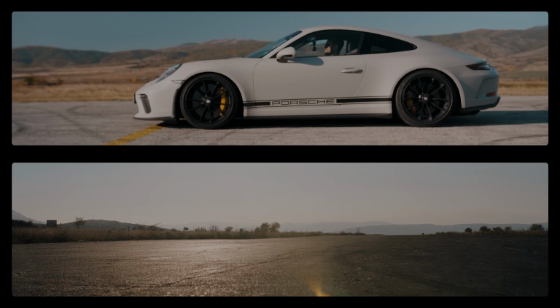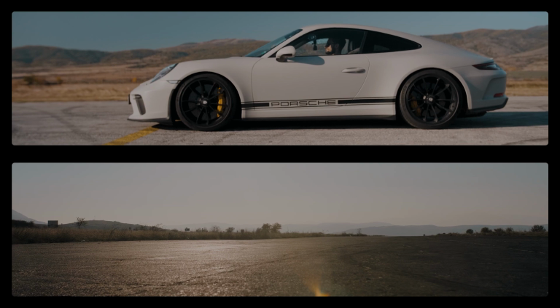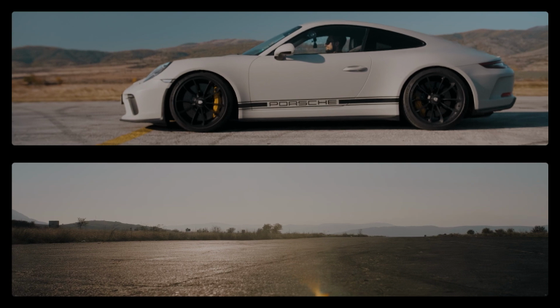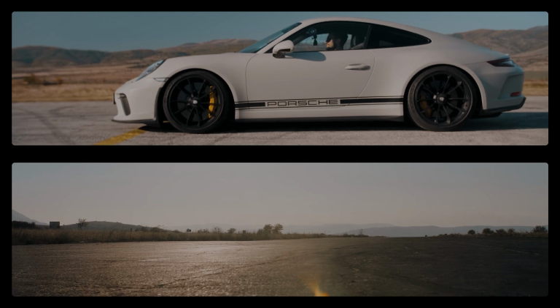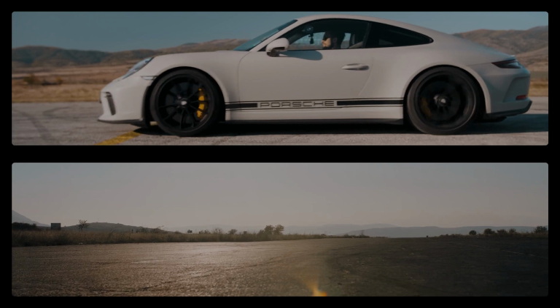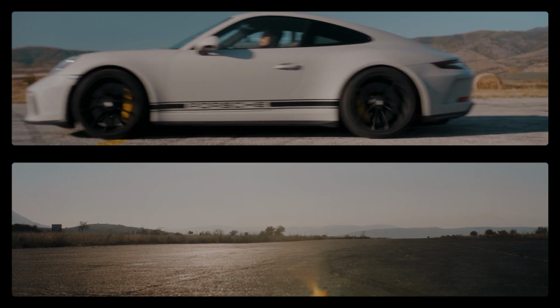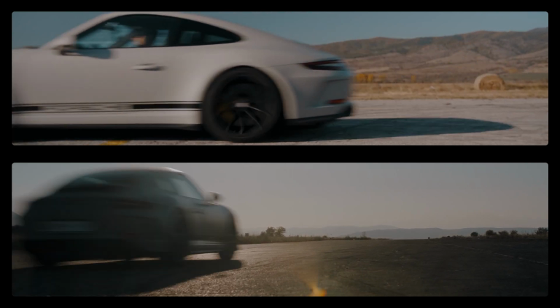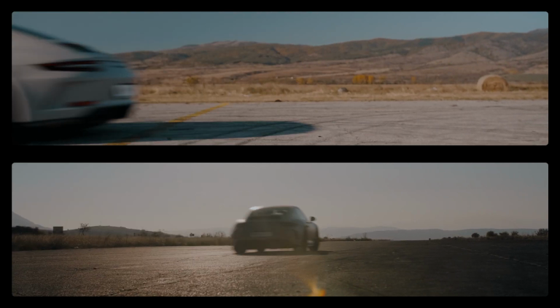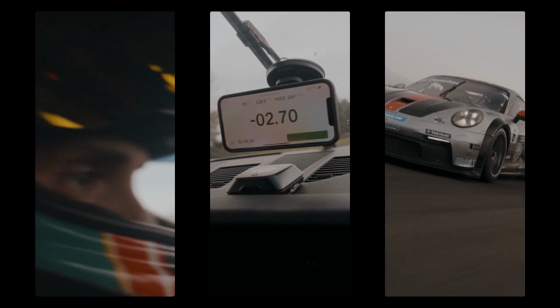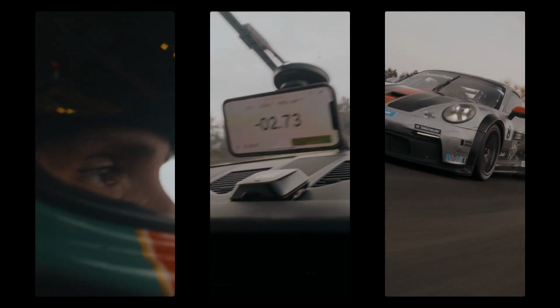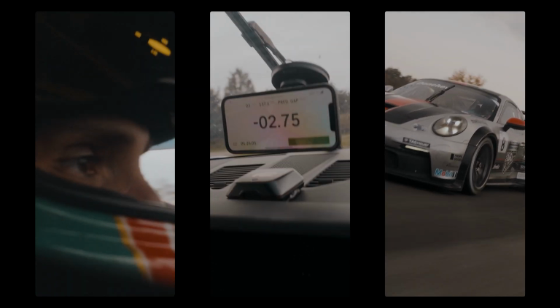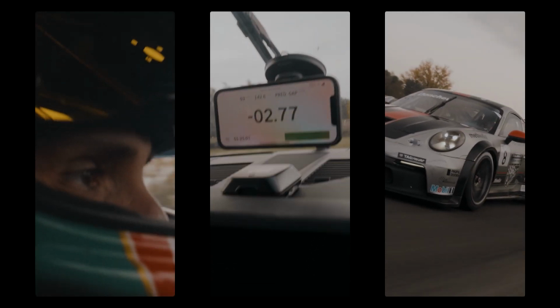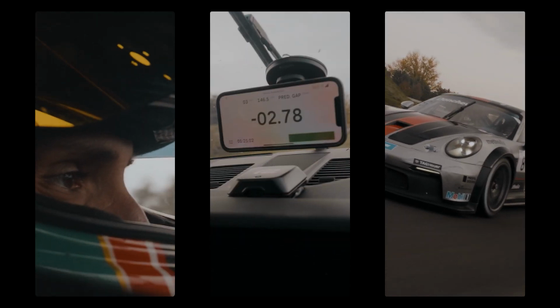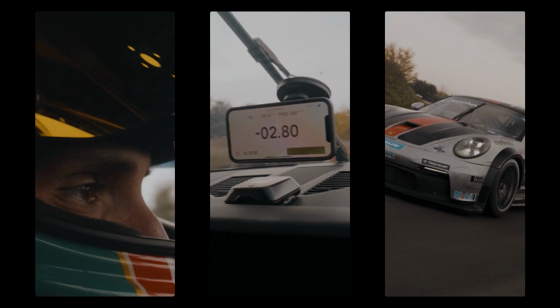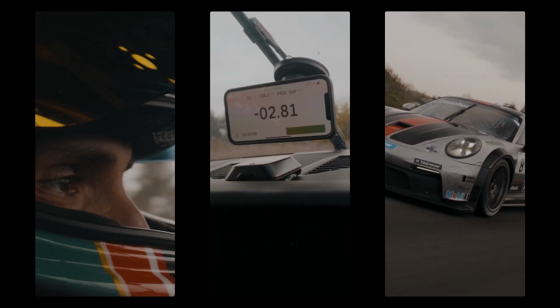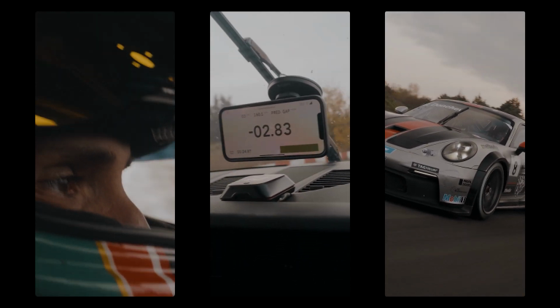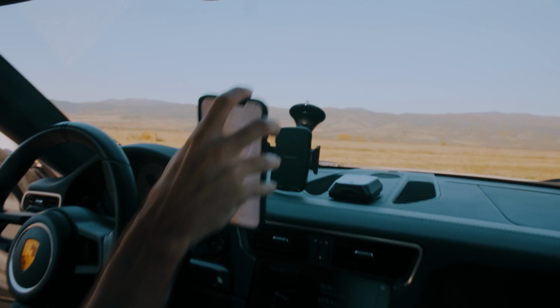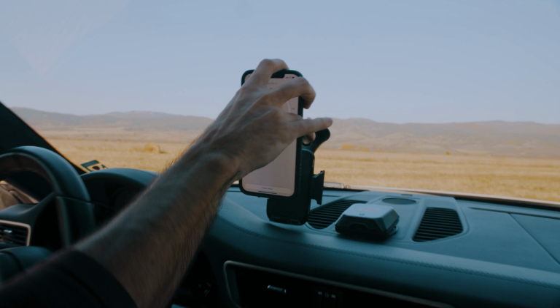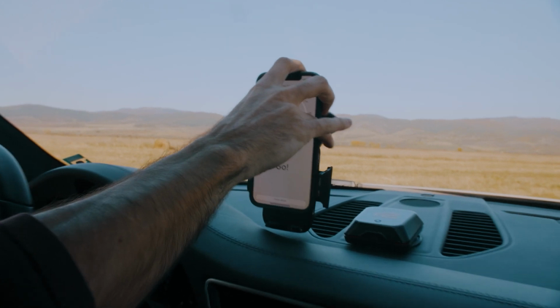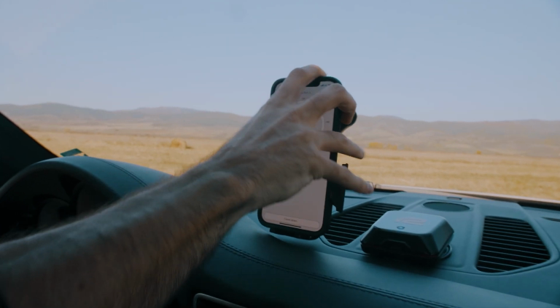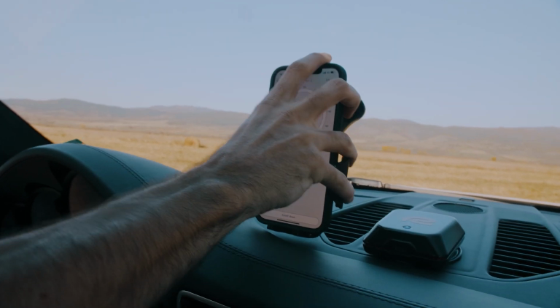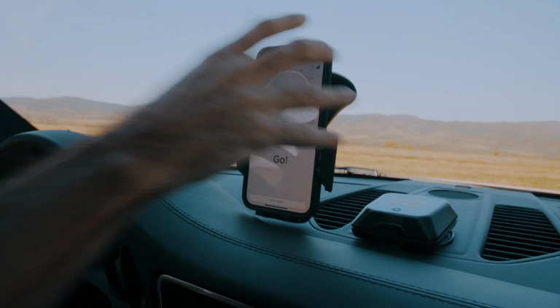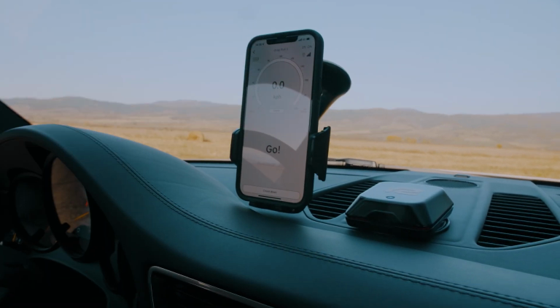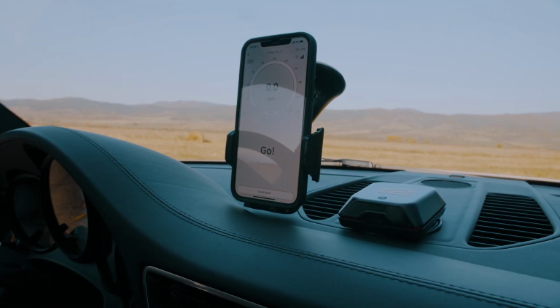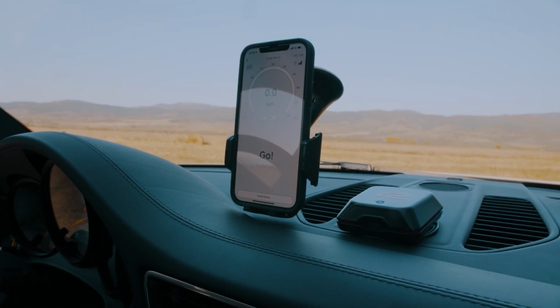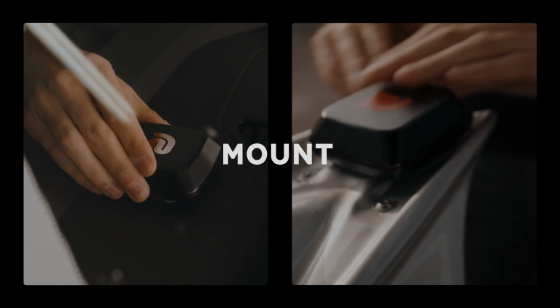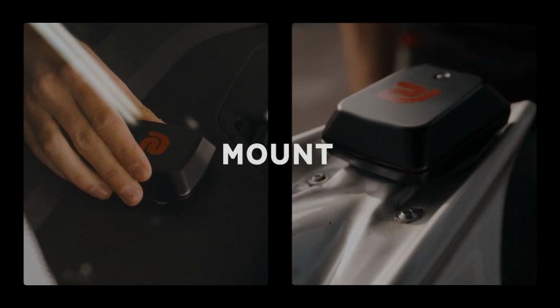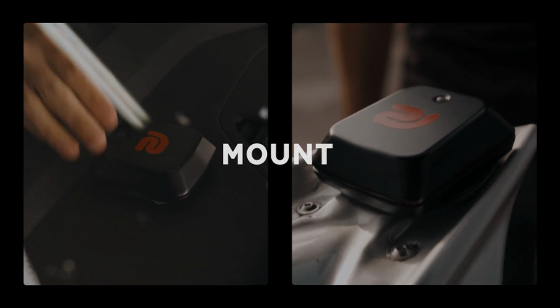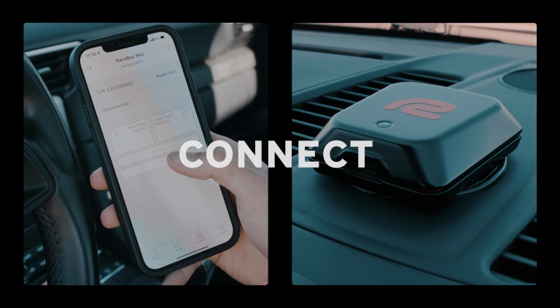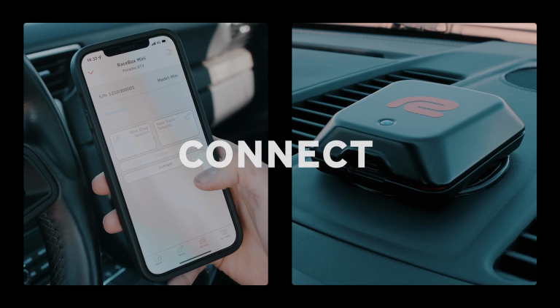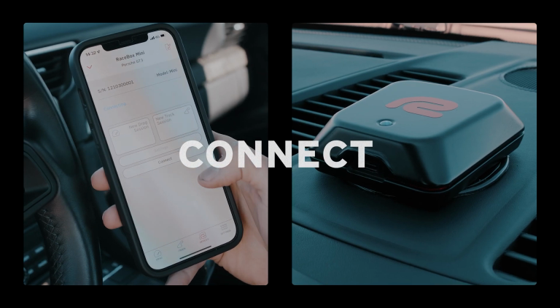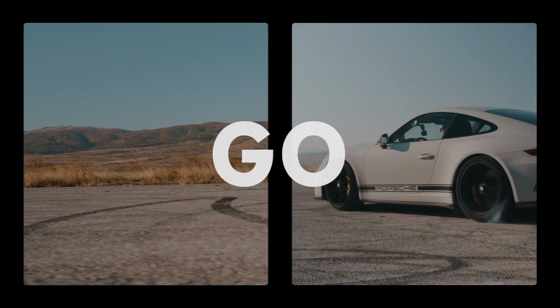Whether you want to determine the acceleration of your car or analyze its performance around your favorite circuit, there's no better way to do it than with RaceBox. Mount. Connect. Go!